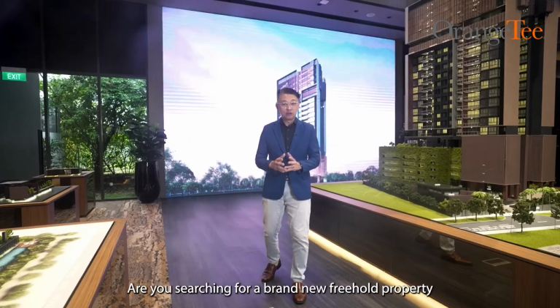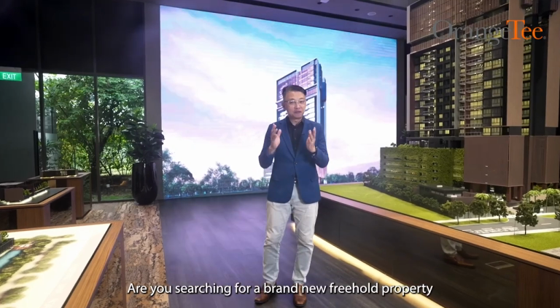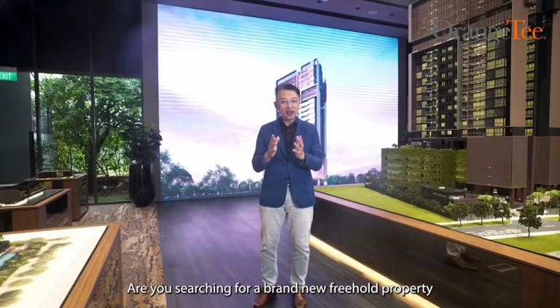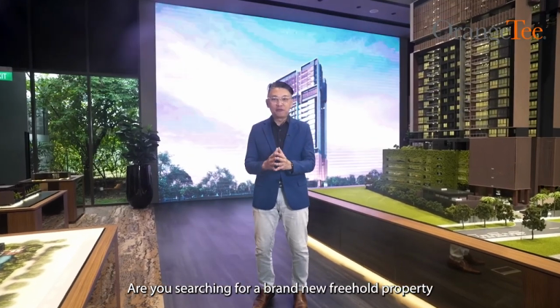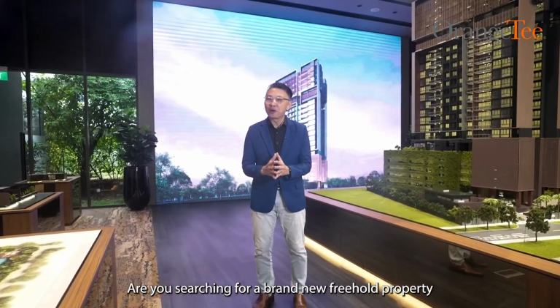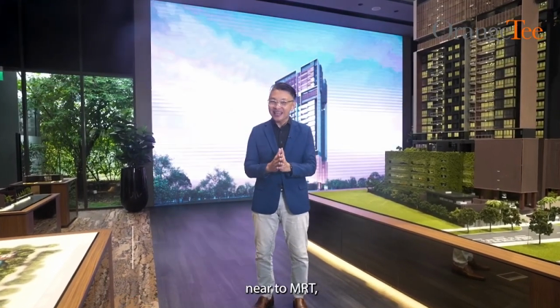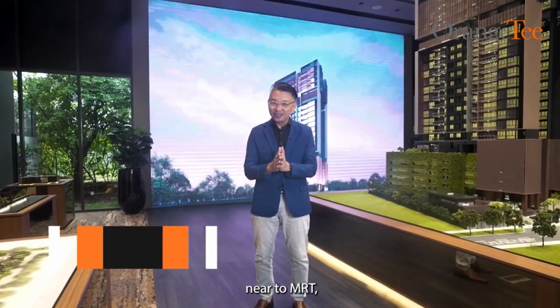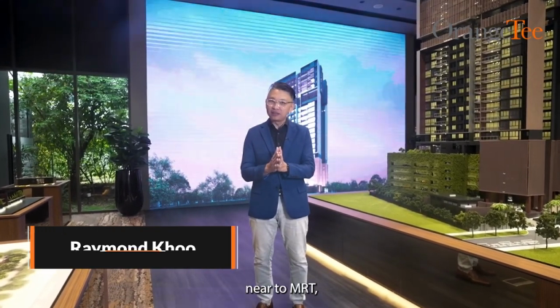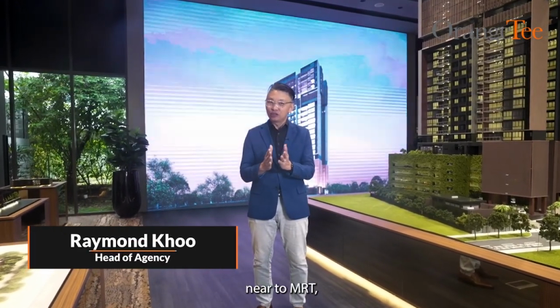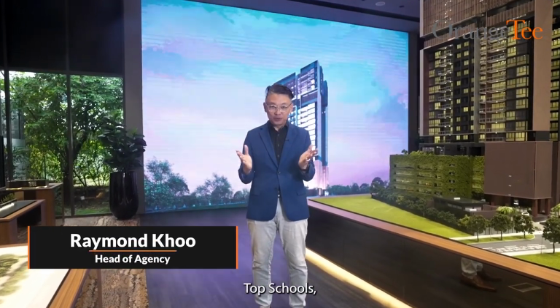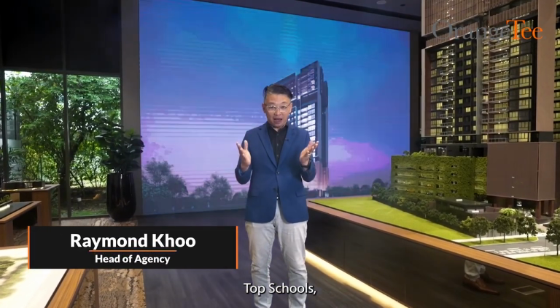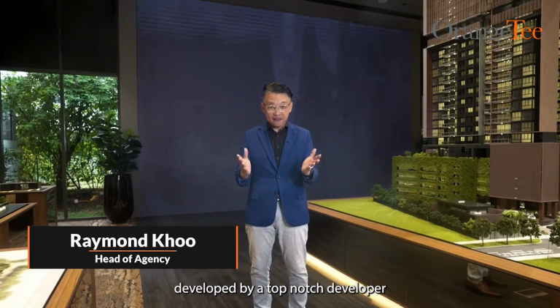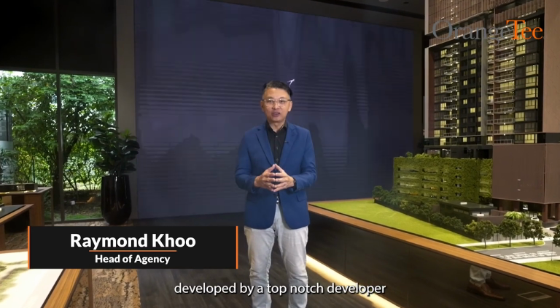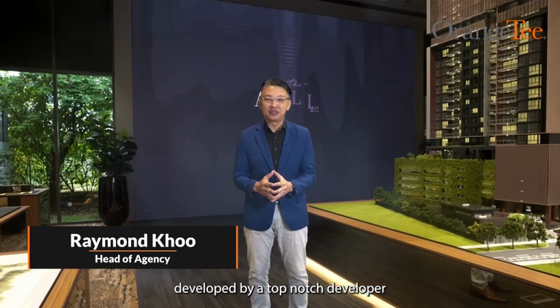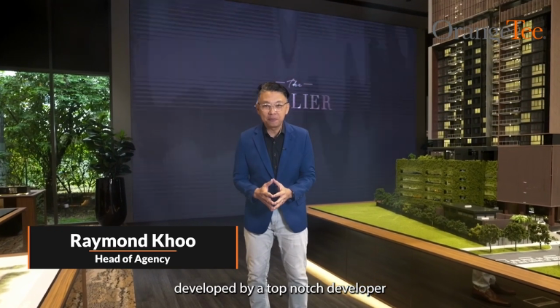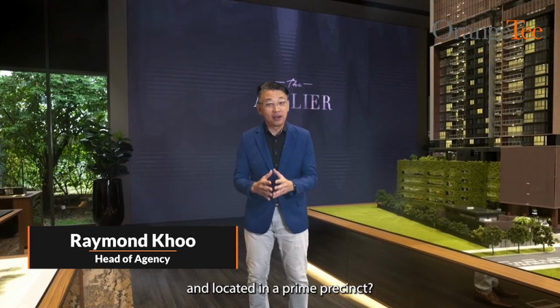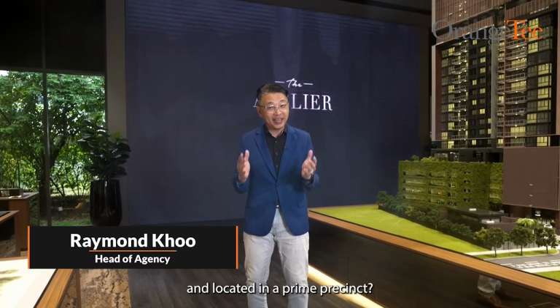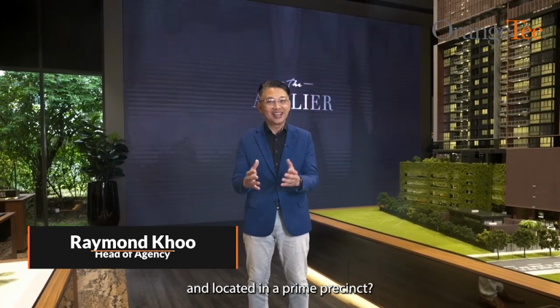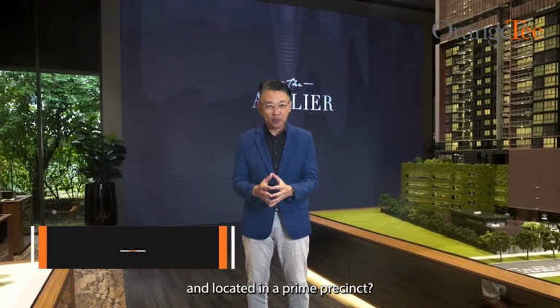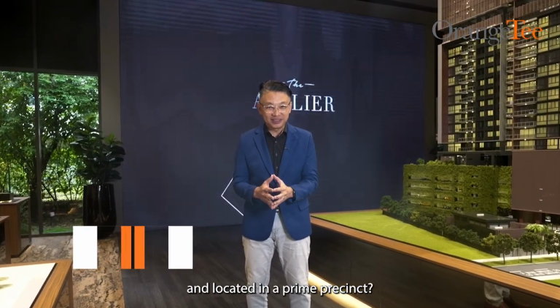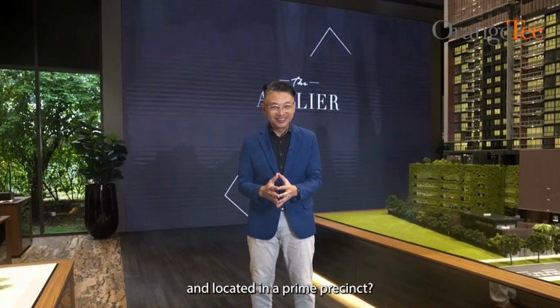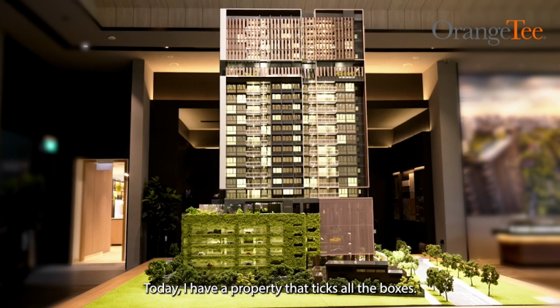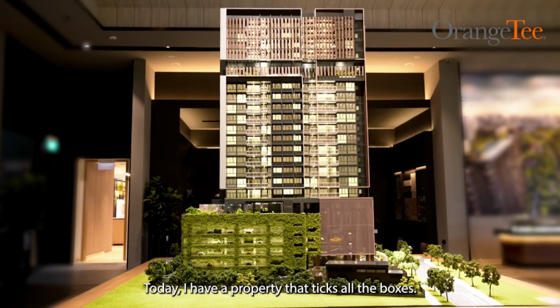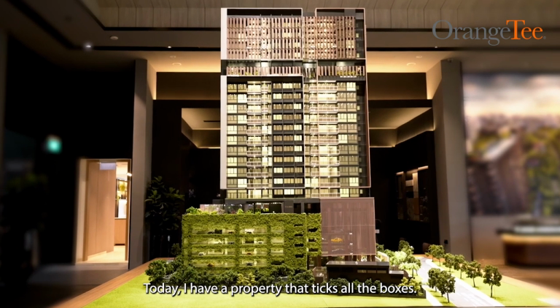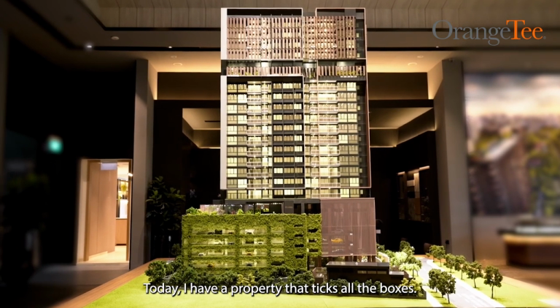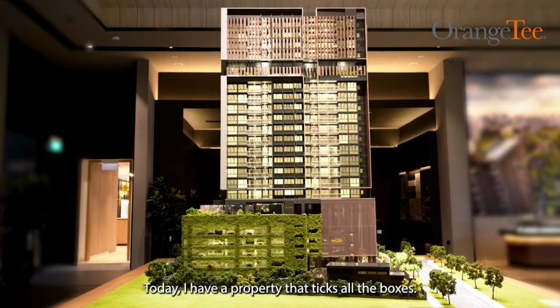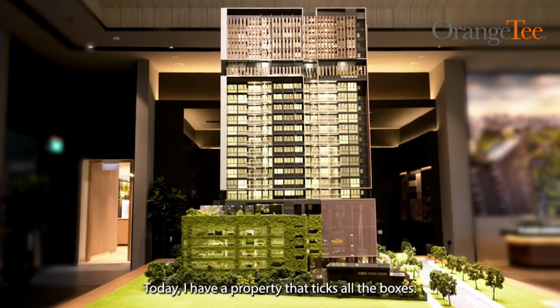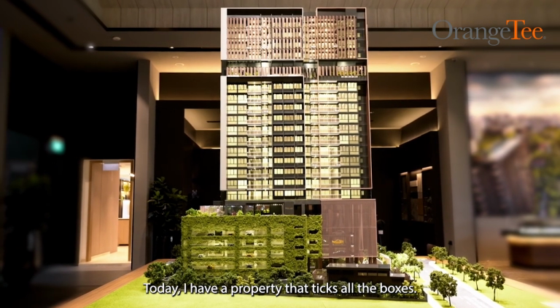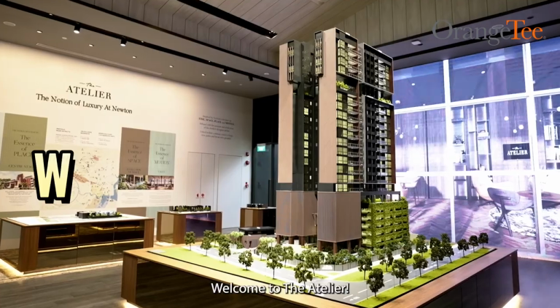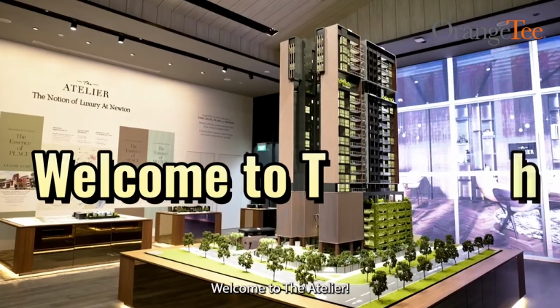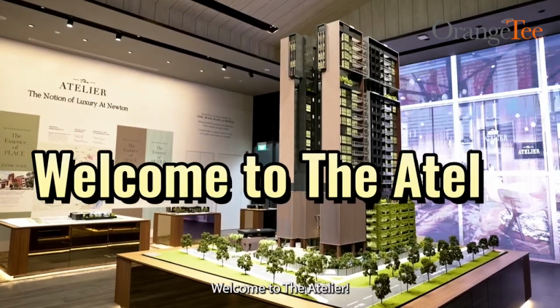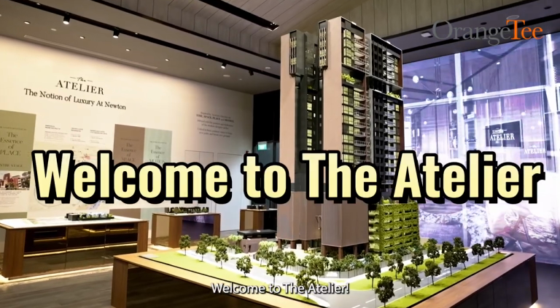Are you searching for a brand new freehold property near to MRT? Top schools, developed by a top-notch developer, and located in a prime precinct? Today, I have the property that ticks all the boxes. Welcome to the Atelier.